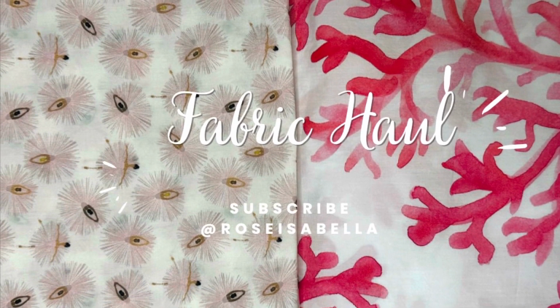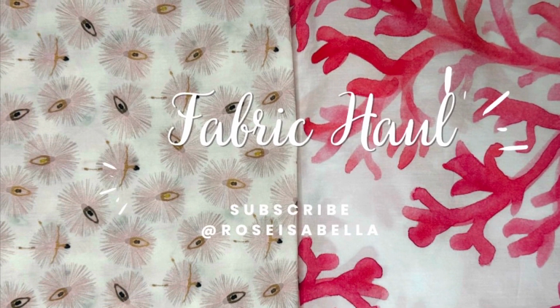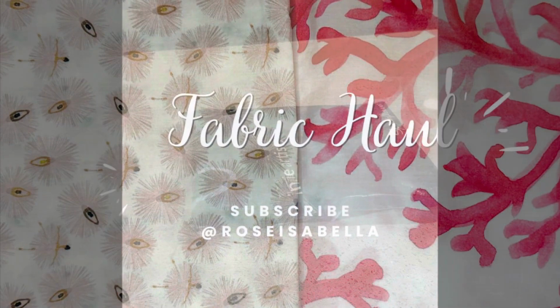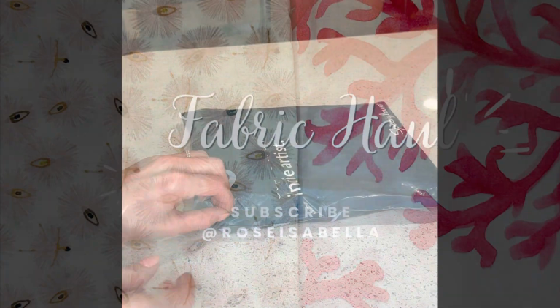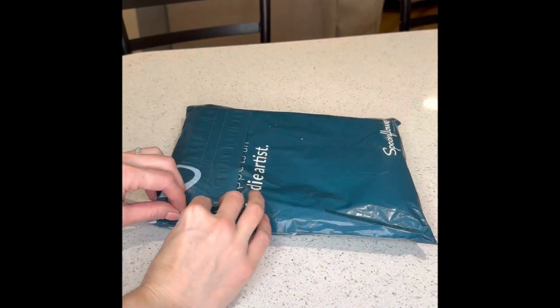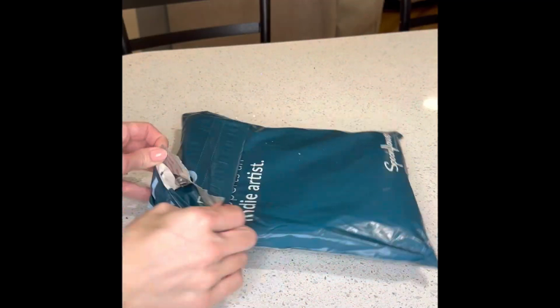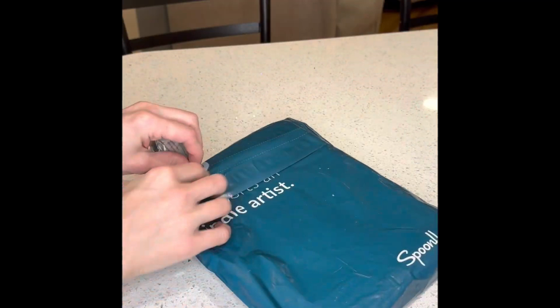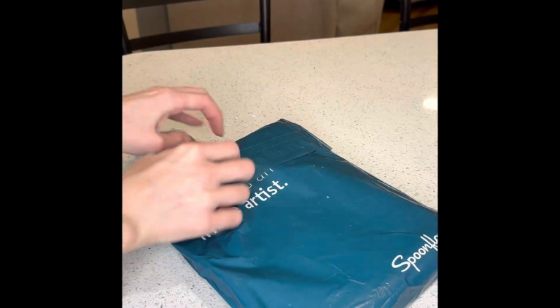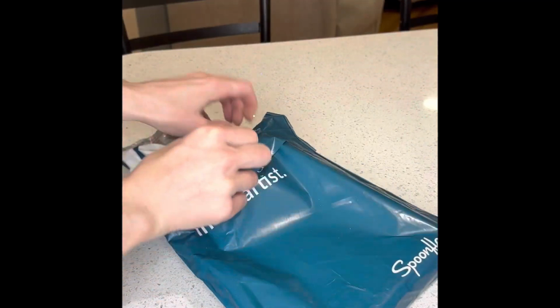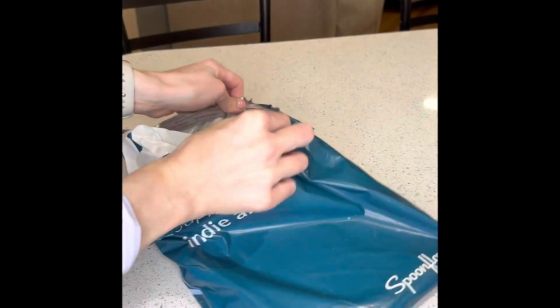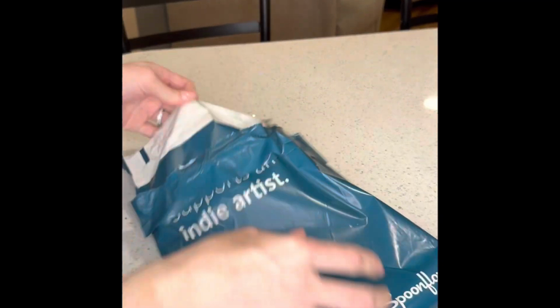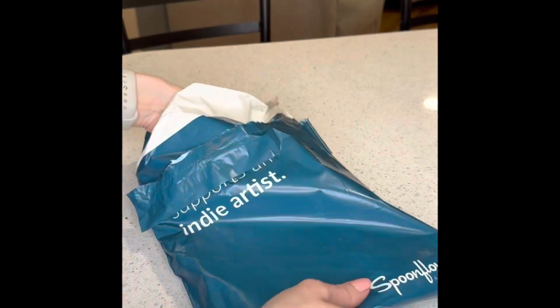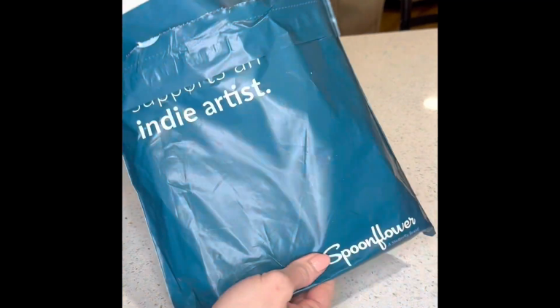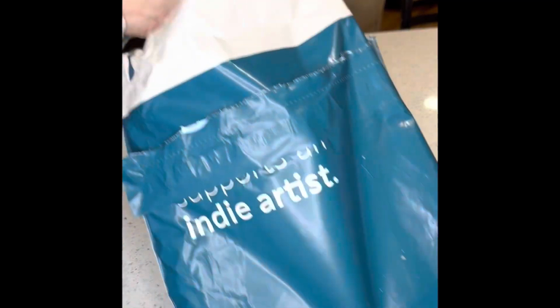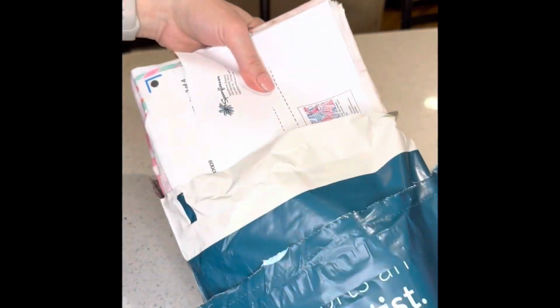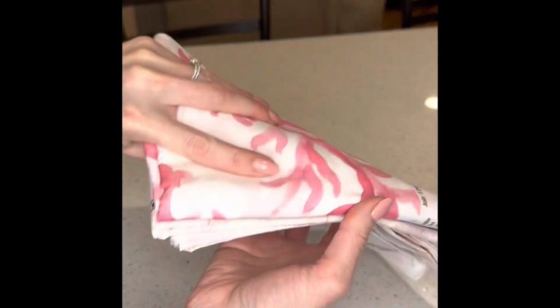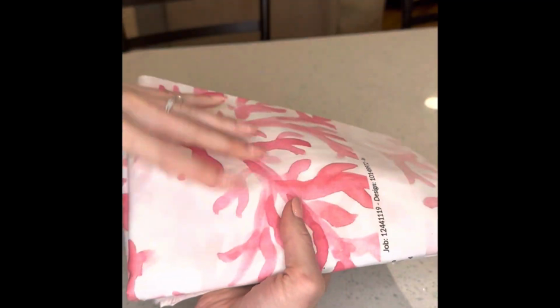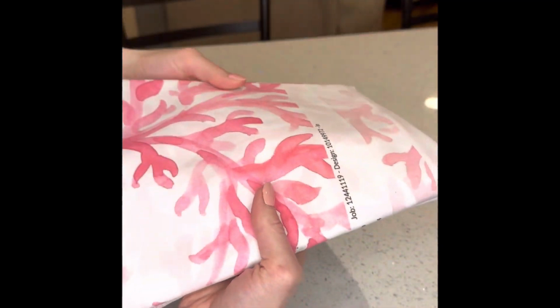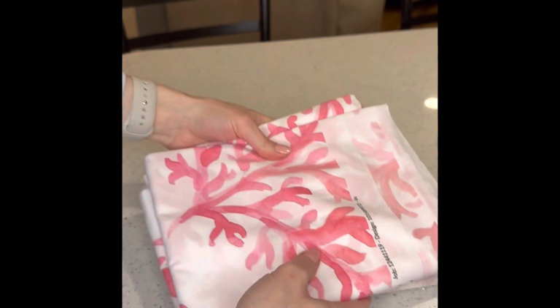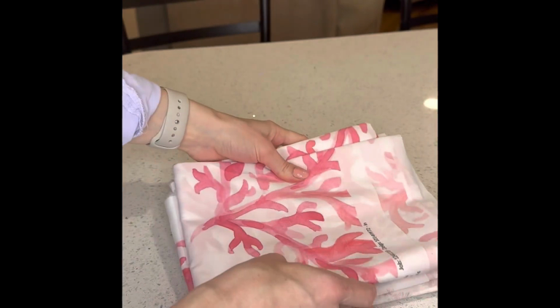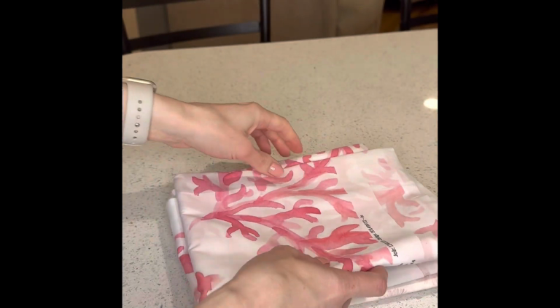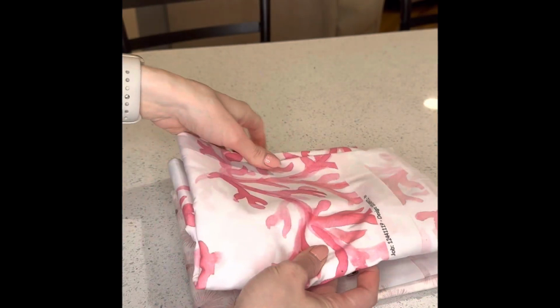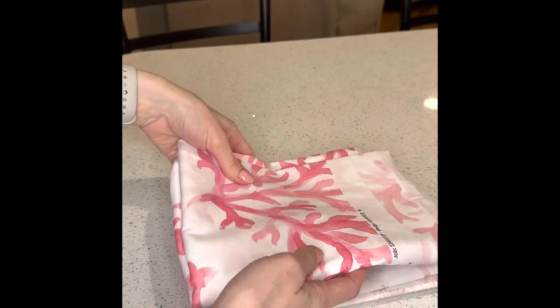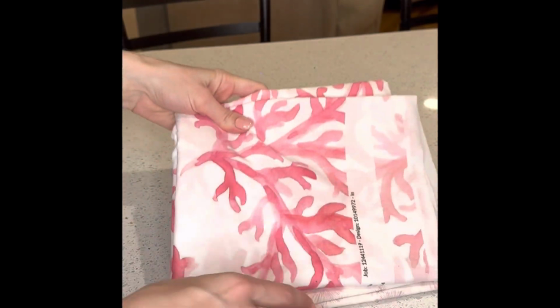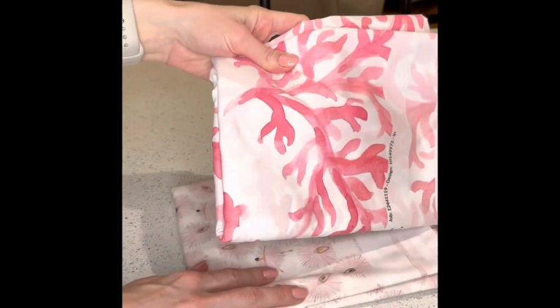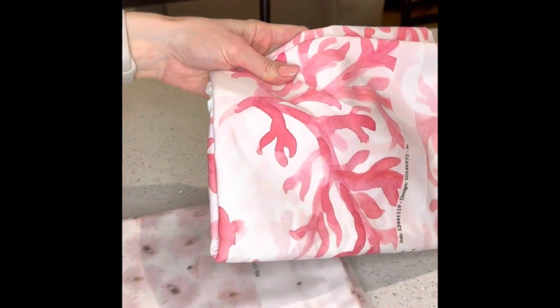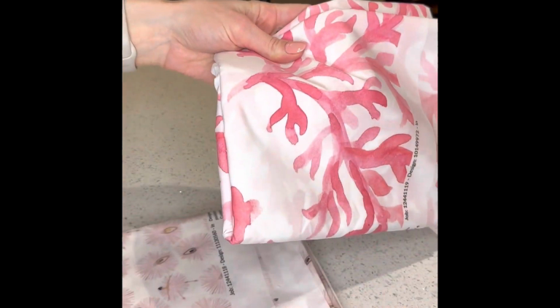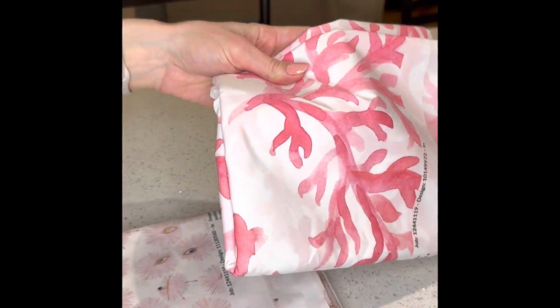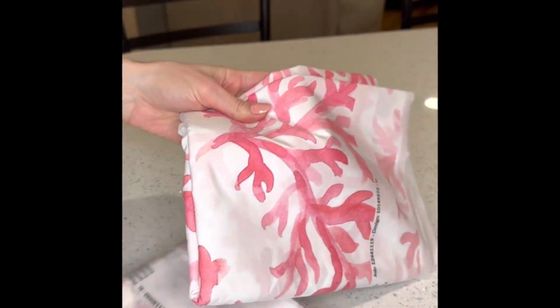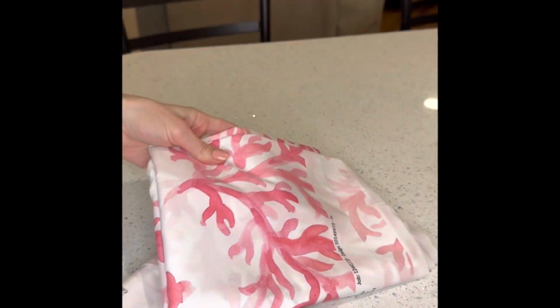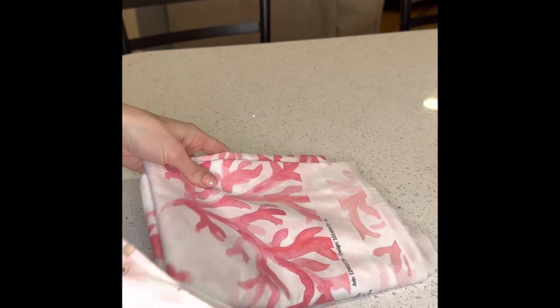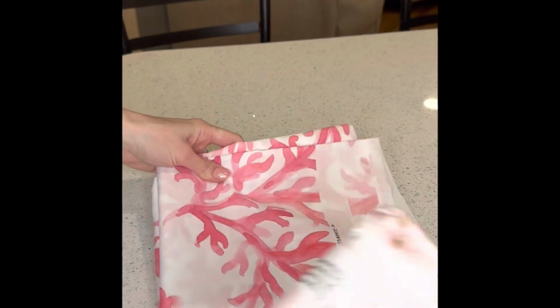This is a quick video unboxing of my Spoonflower fabric I just received. I love the availability of the different fabric designs.